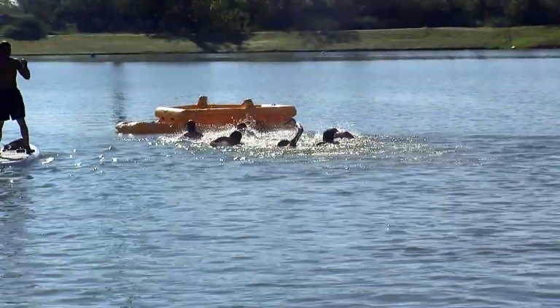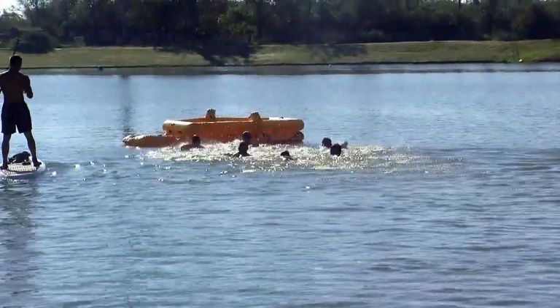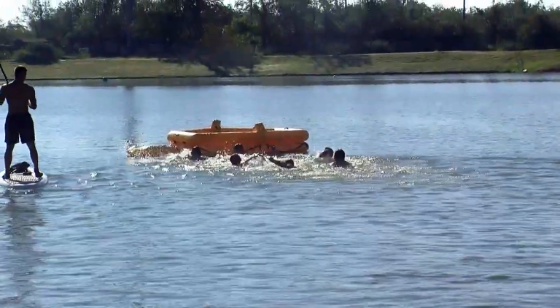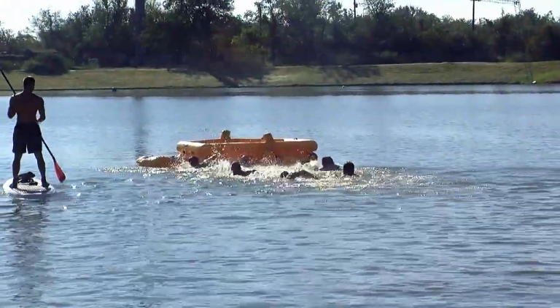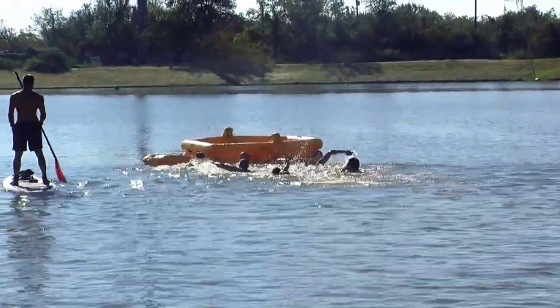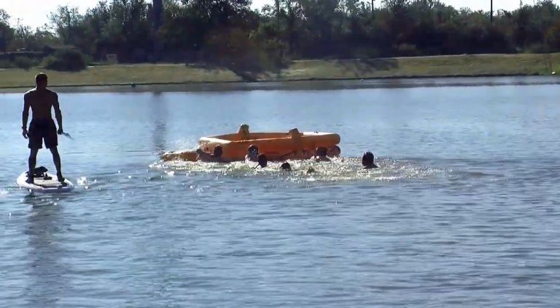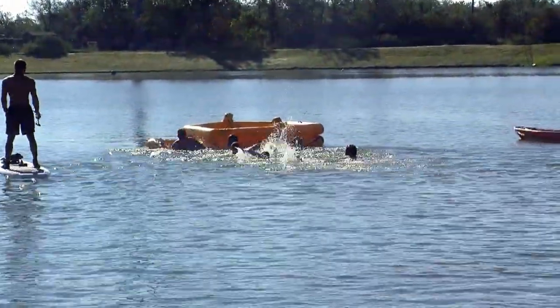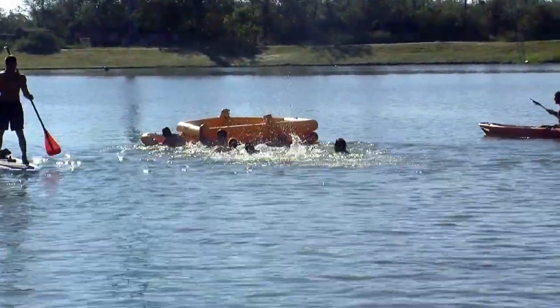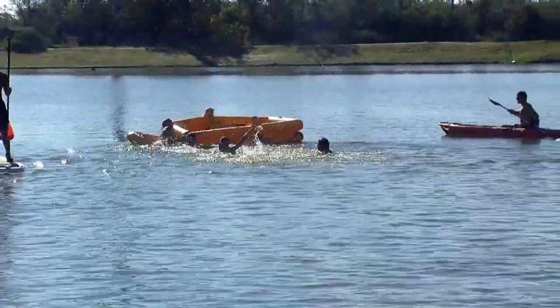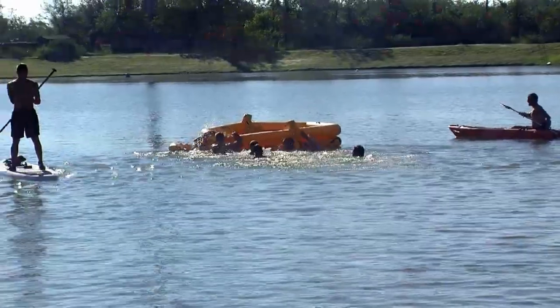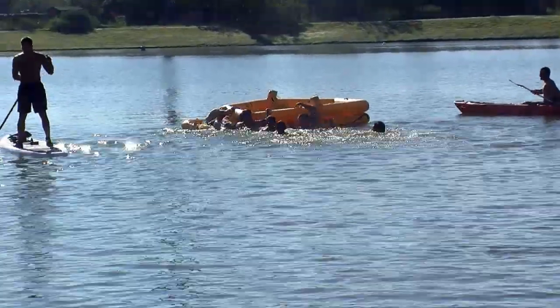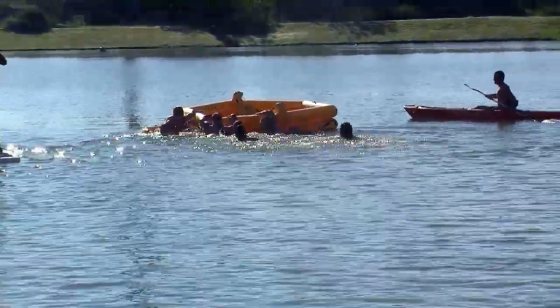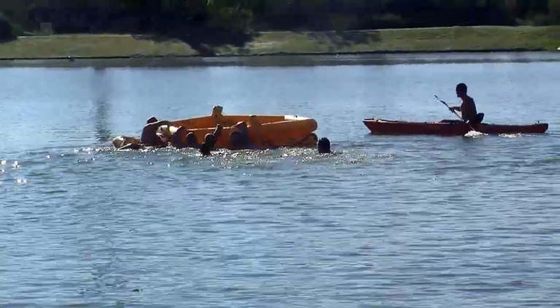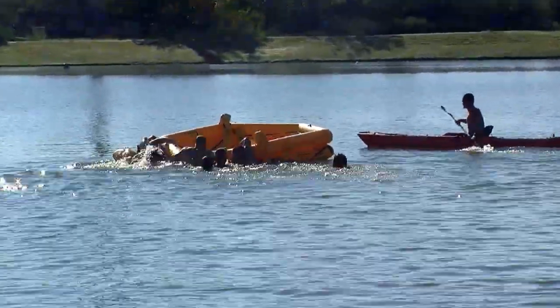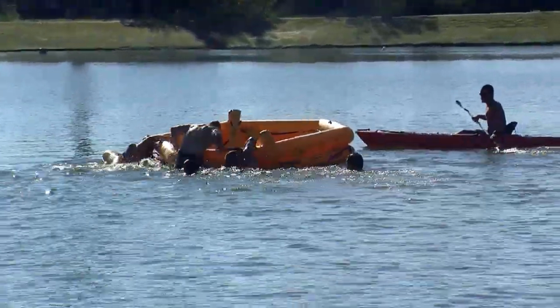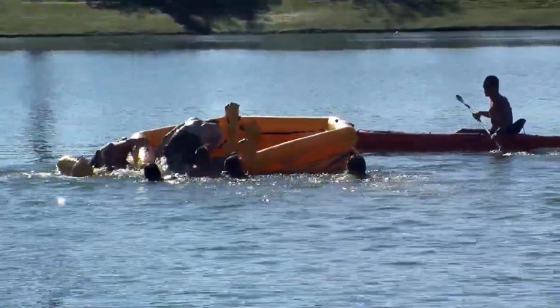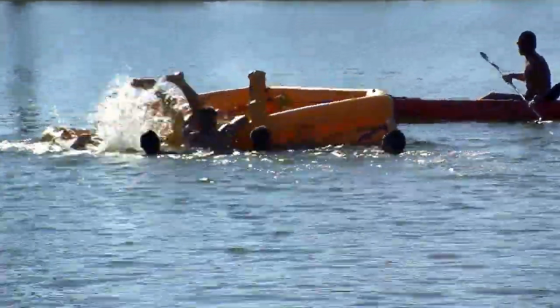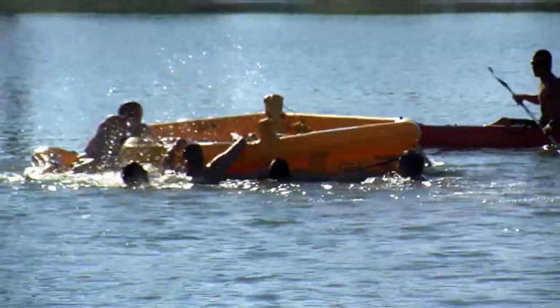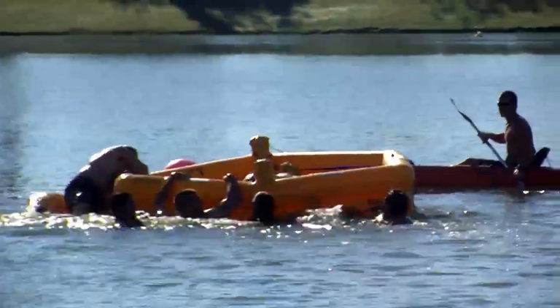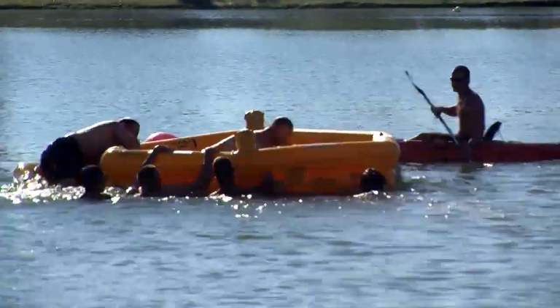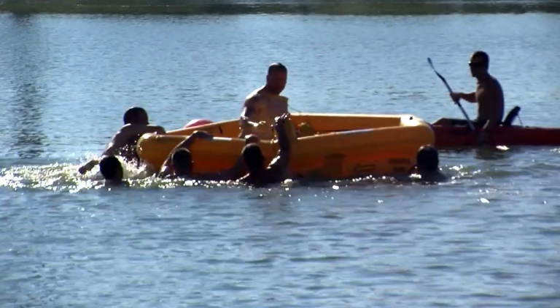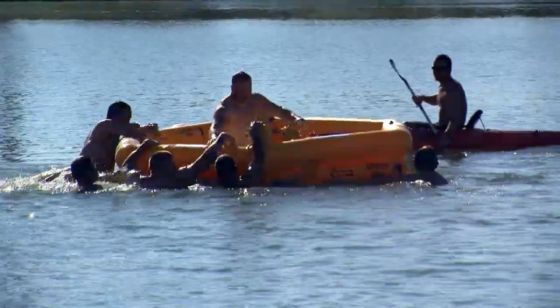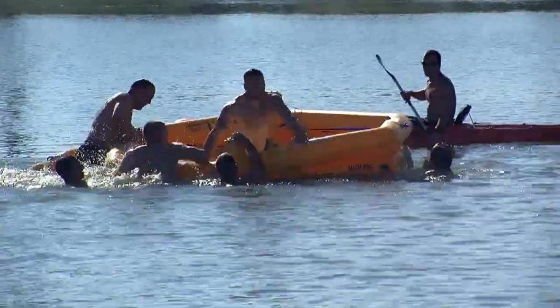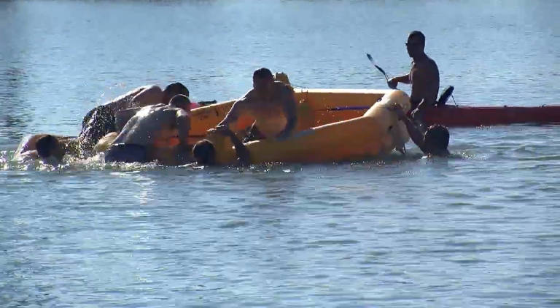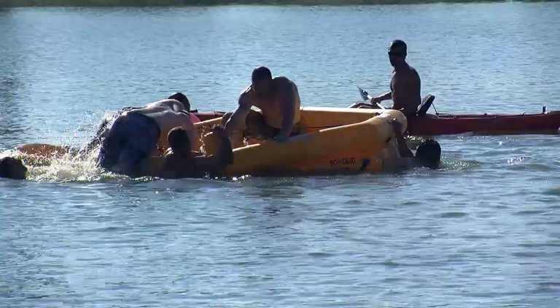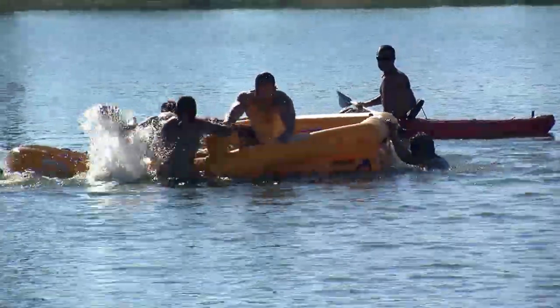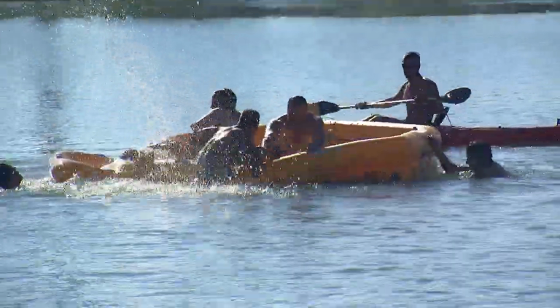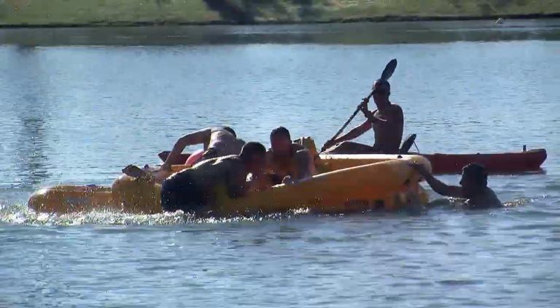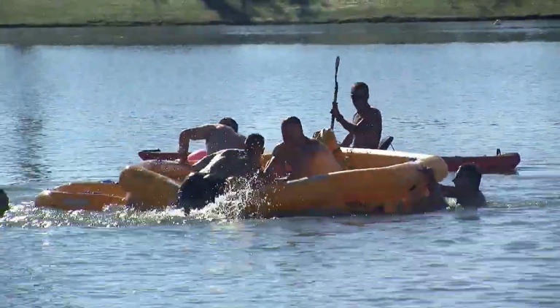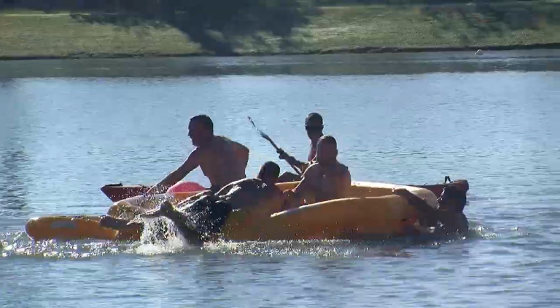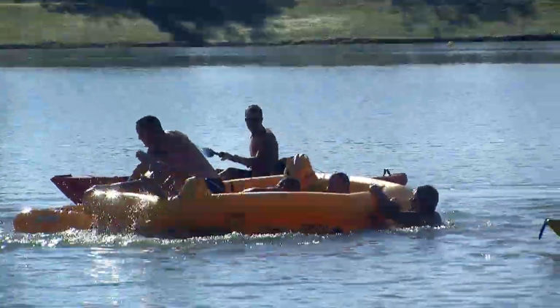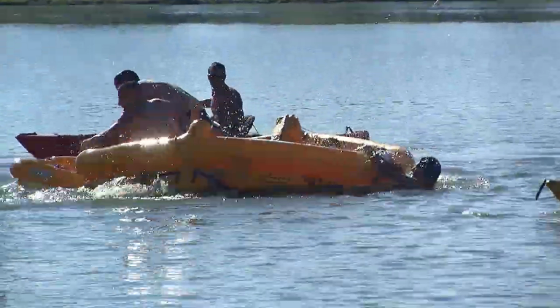In Station 4, we had a raft out in the water, and that provides the crews training on how to get into the raft, what survival items are in the raft, and the nomenclature and how to use the equipment that's in the survival raft in case they ditch in the water.